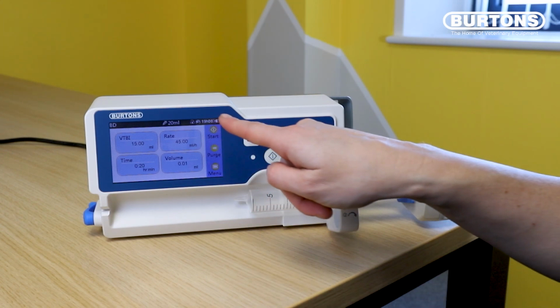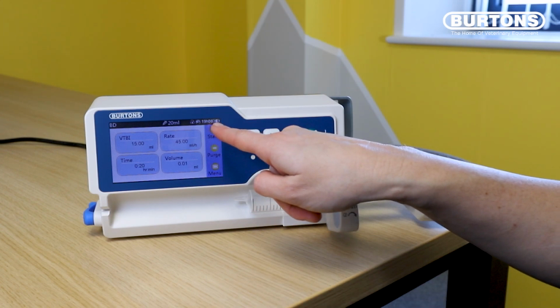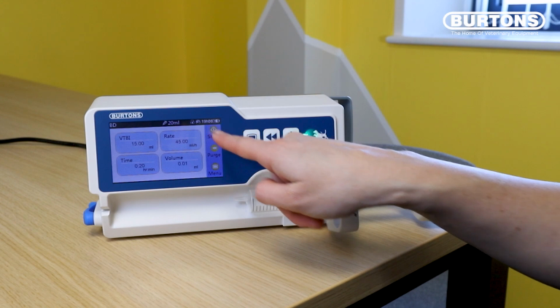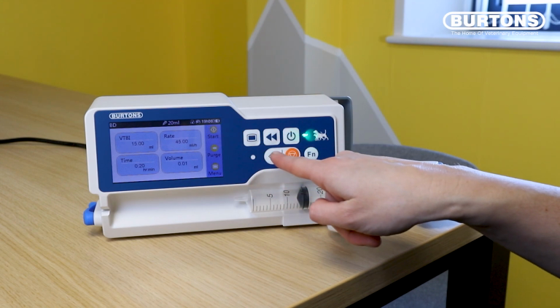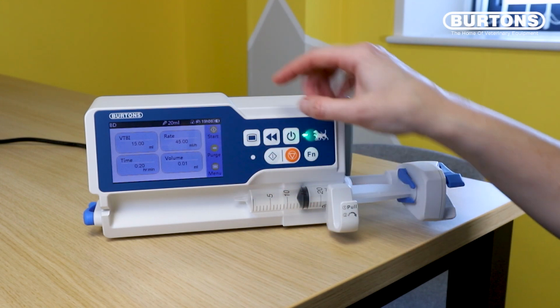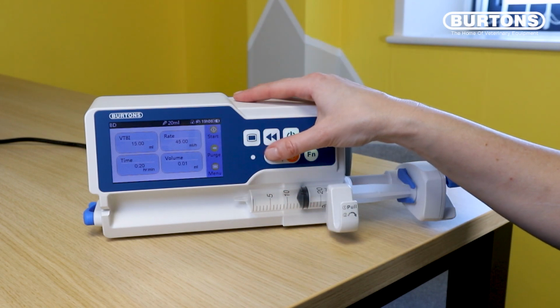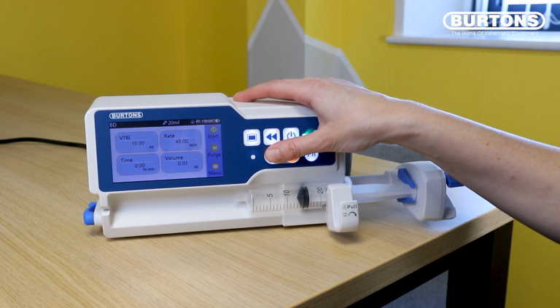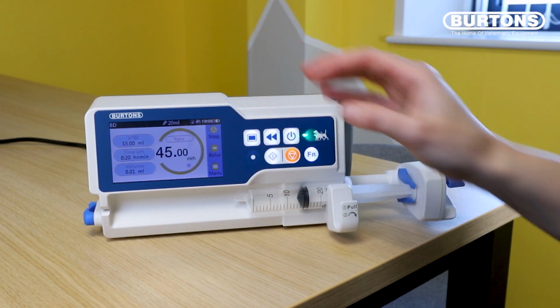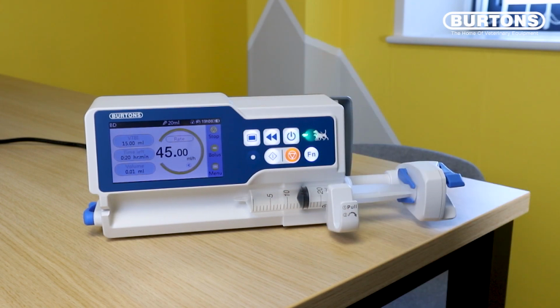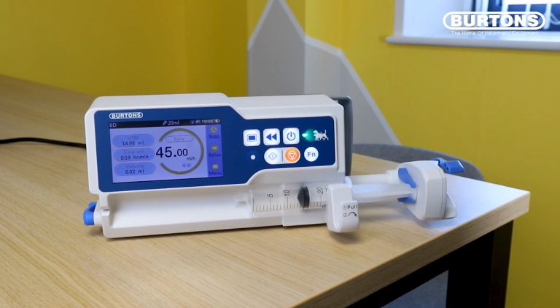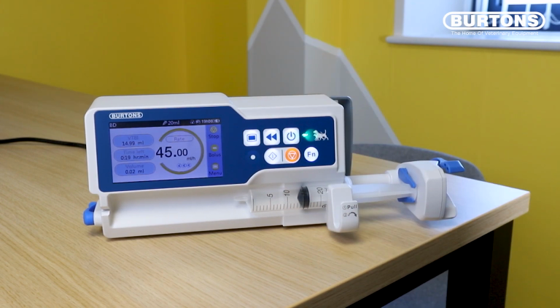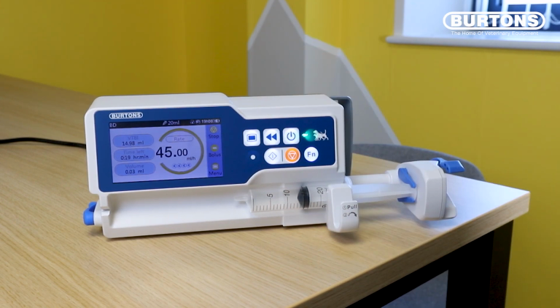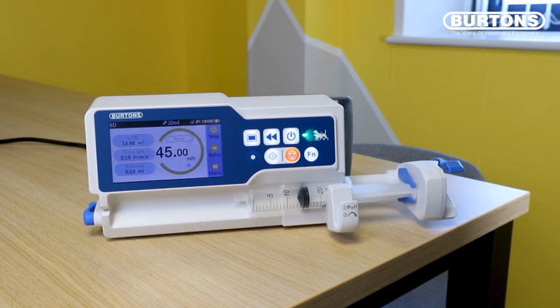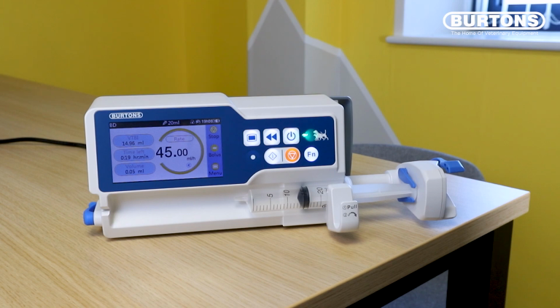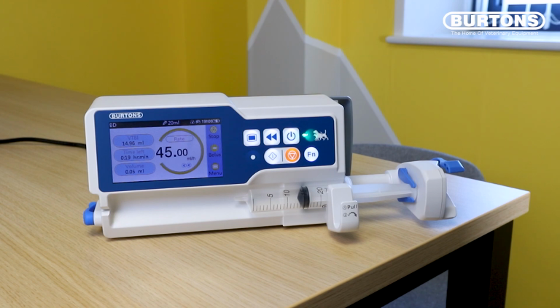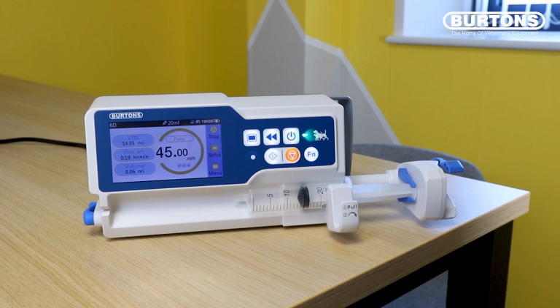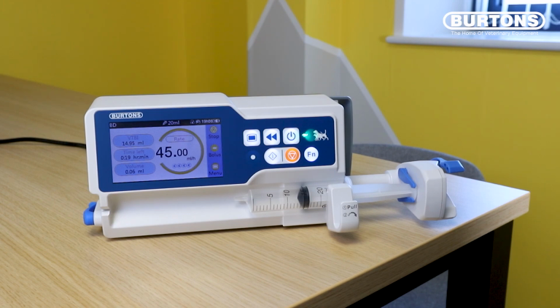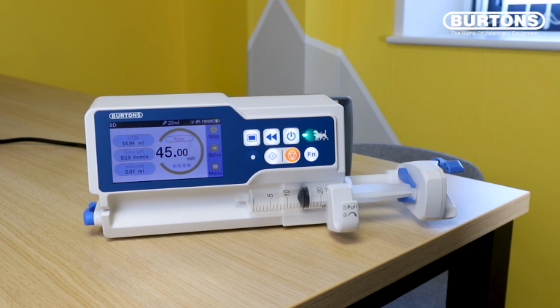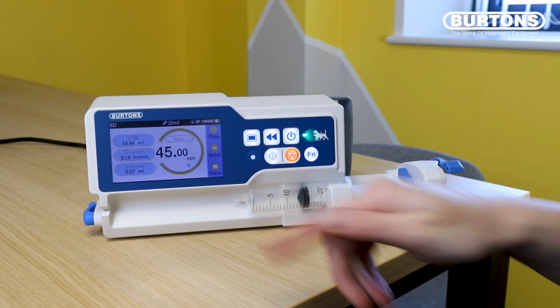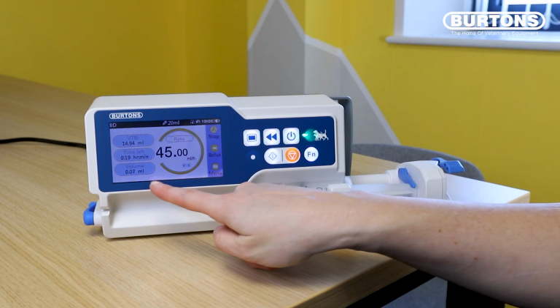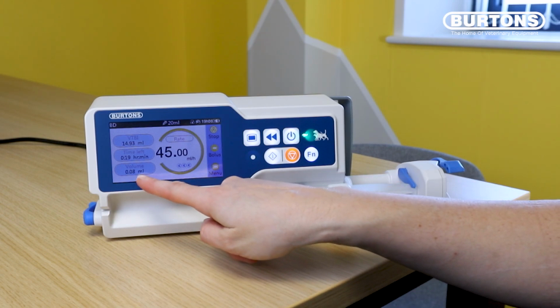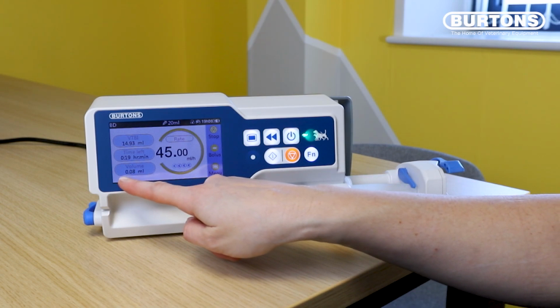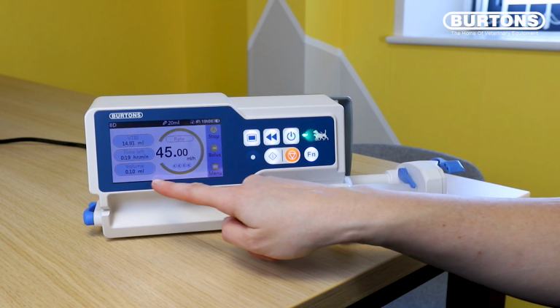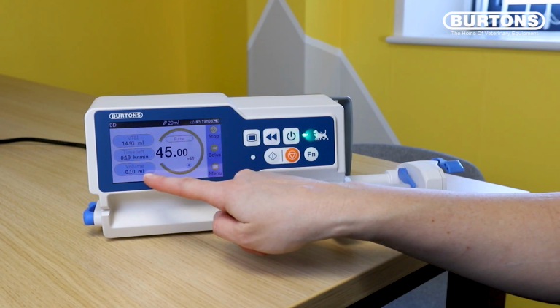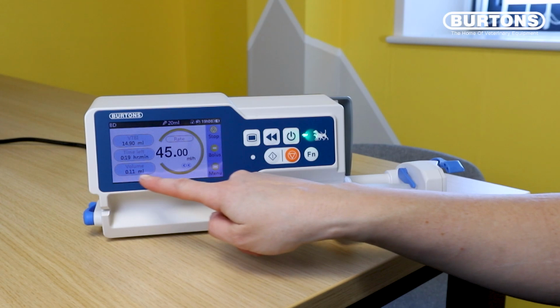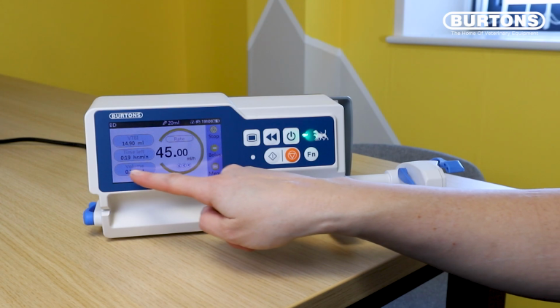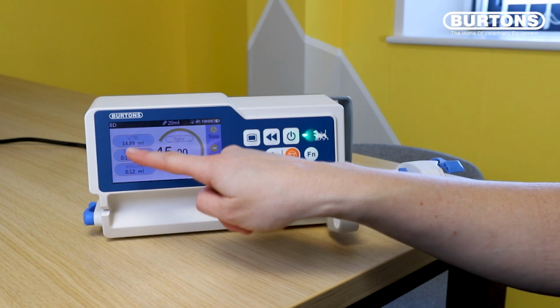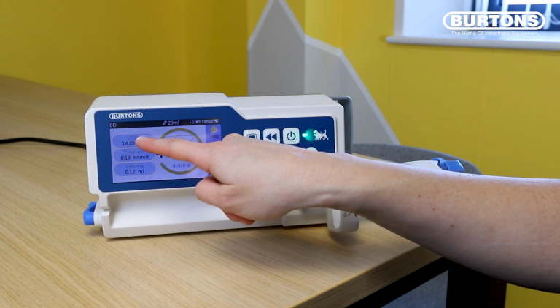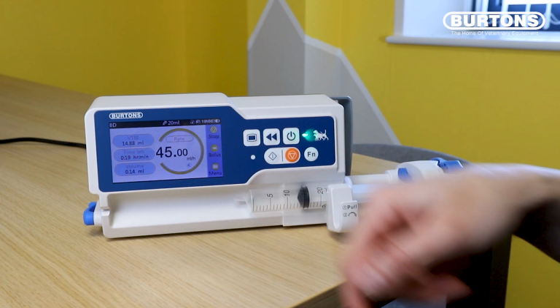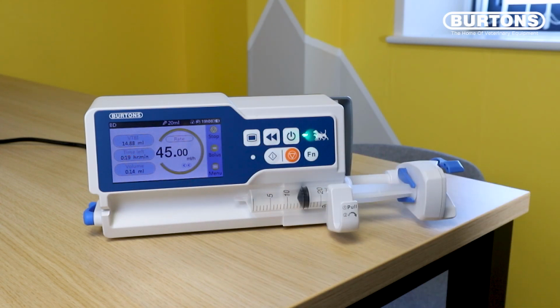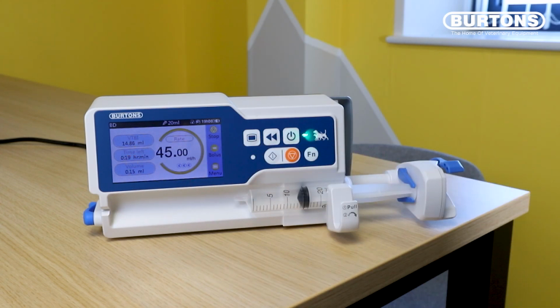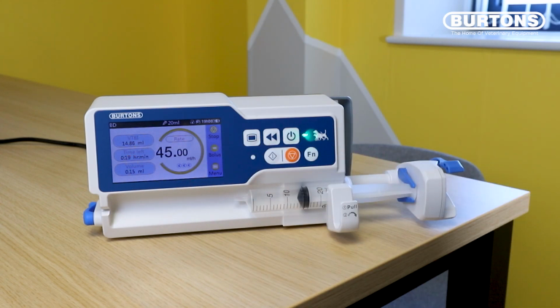We can do that with this button here or this button here. The volume that has been administered to the patient so far is down on this last line here, and then what is left to be delivered is still under VTBI.